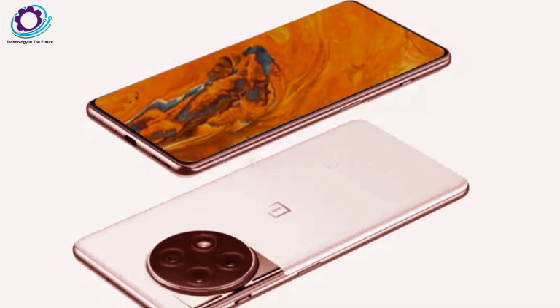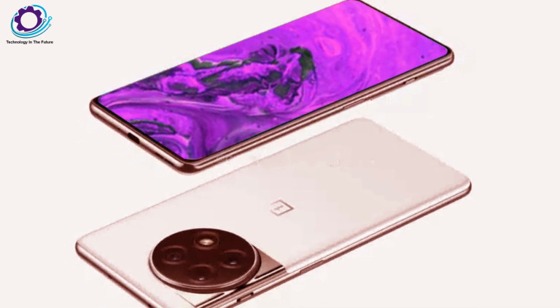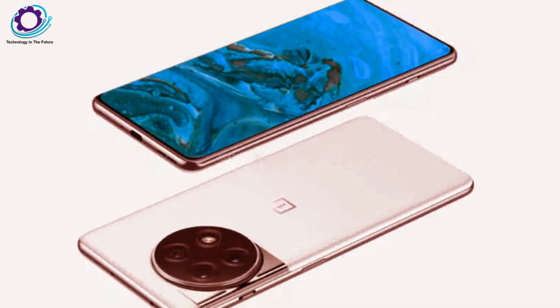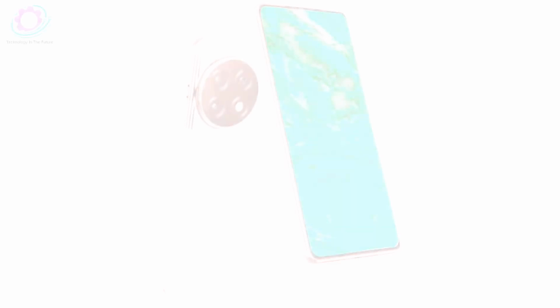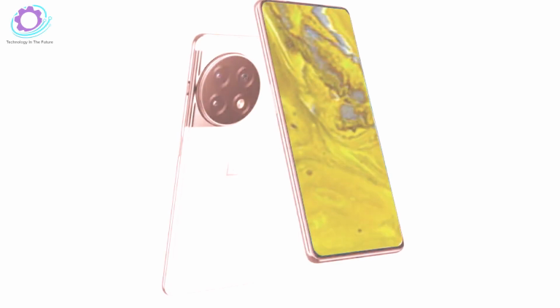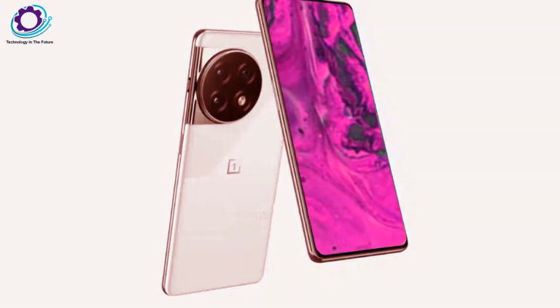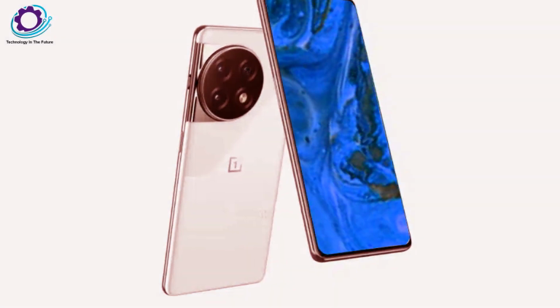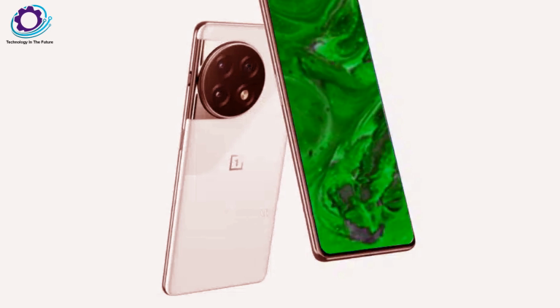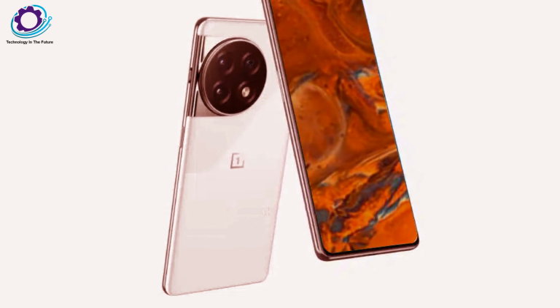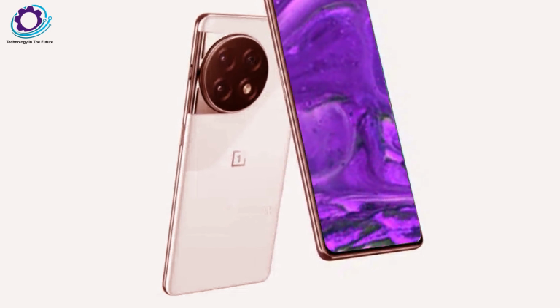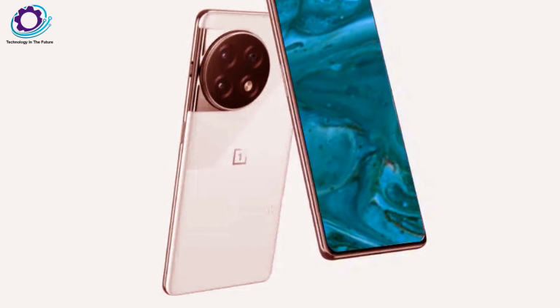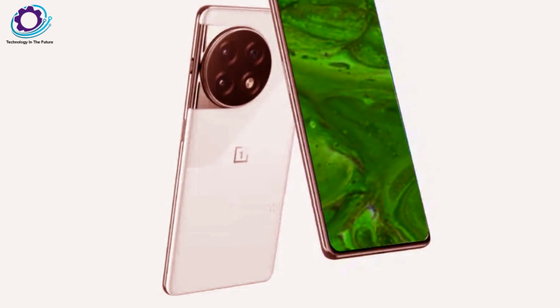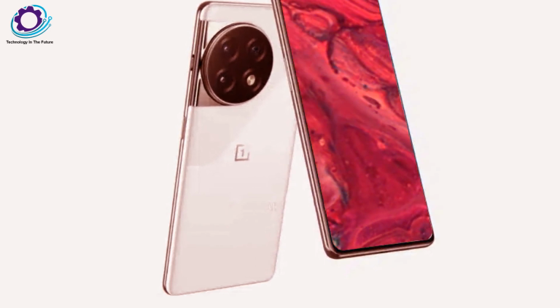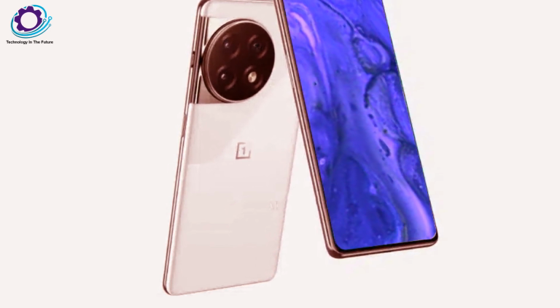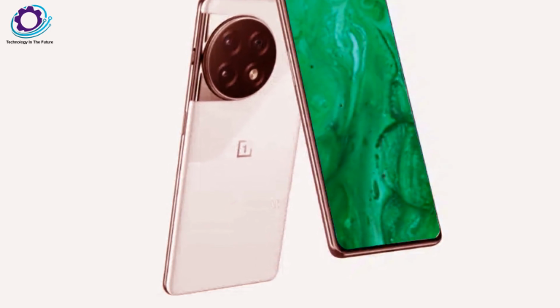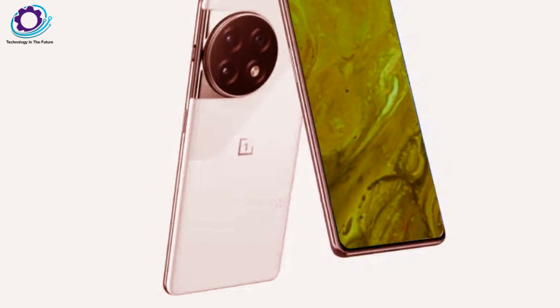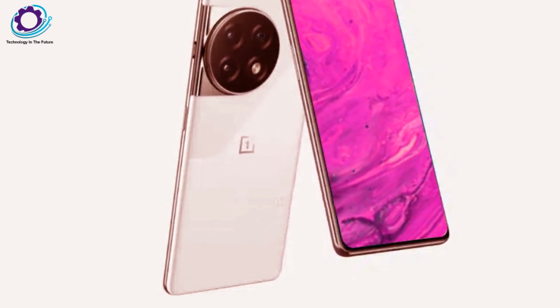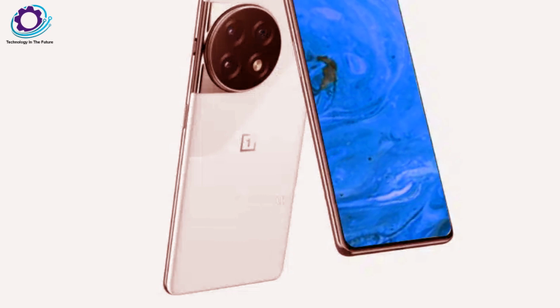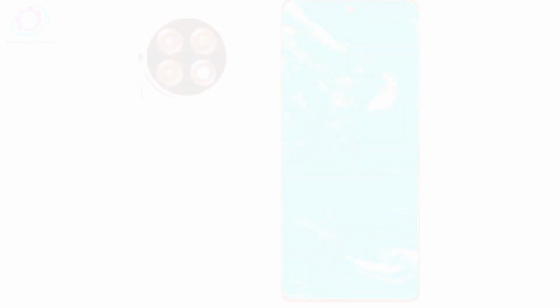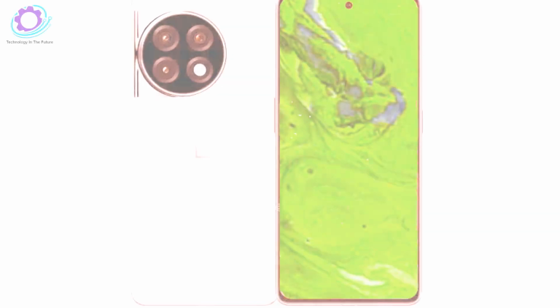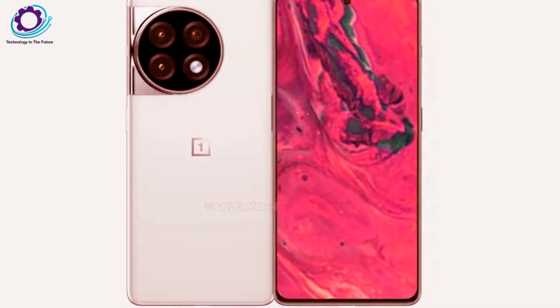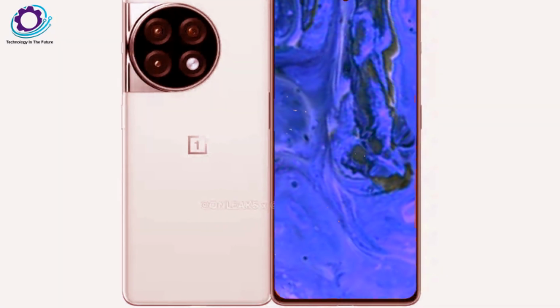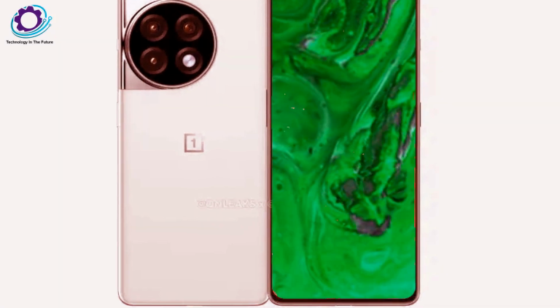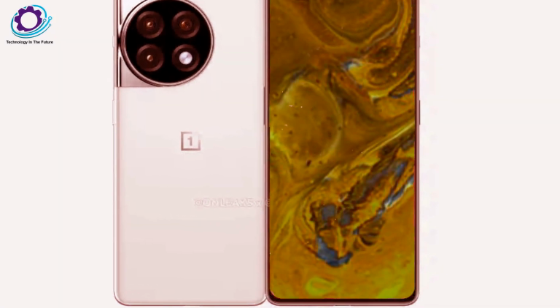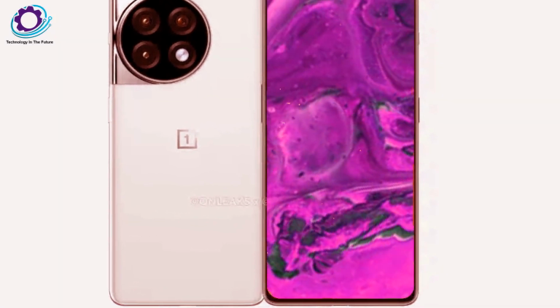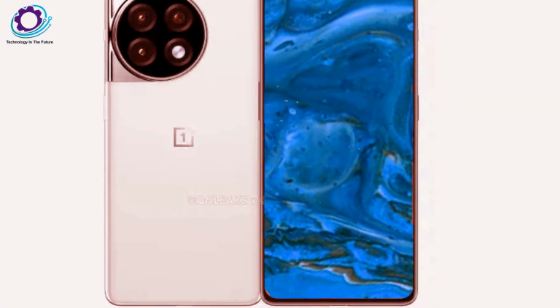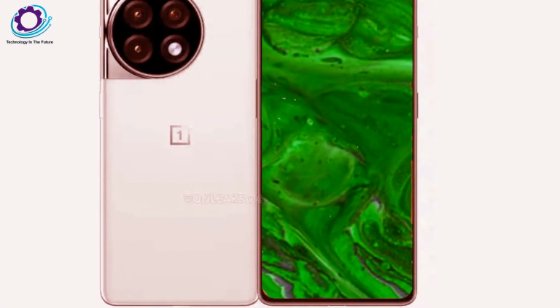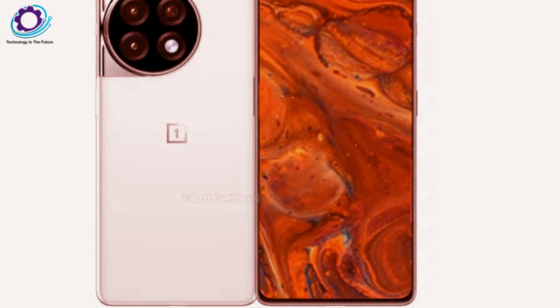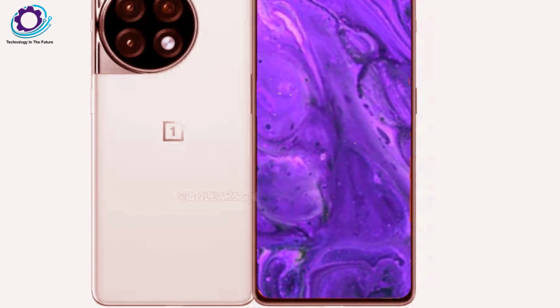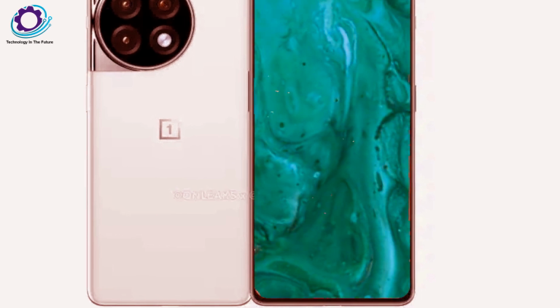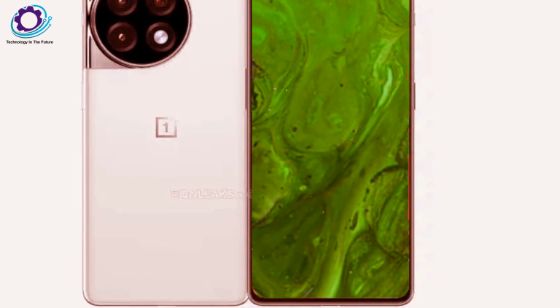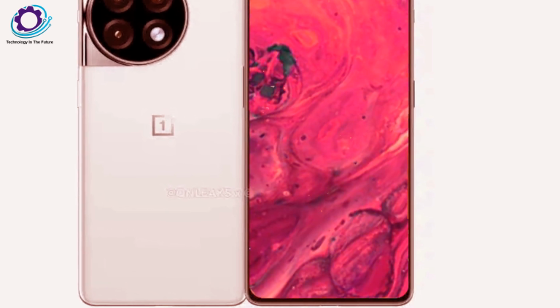There is a 6.83-inch screen on the front. While the OnePlus 11, 10, 9, and 8 all had a side hole-punch selfie camera, the OnePlus 12 will have a center hole-punch selfie camera. The IR blaster is at the top with an alert slider on the left.